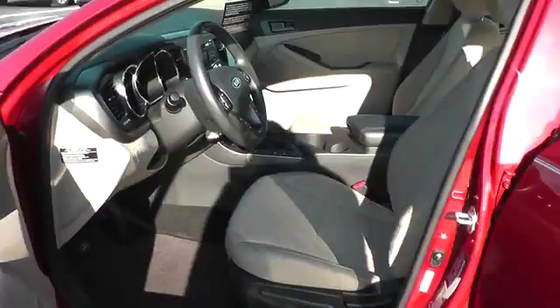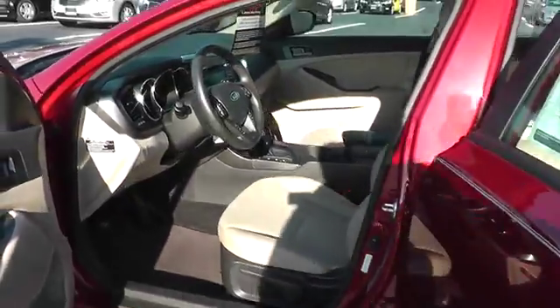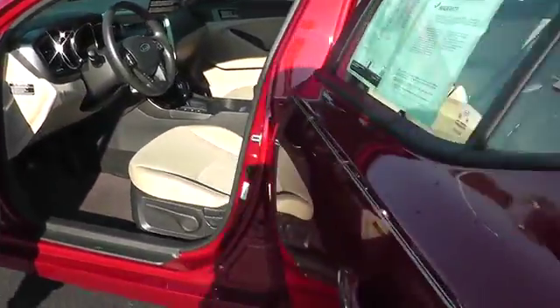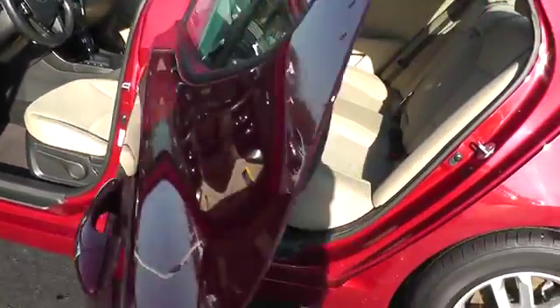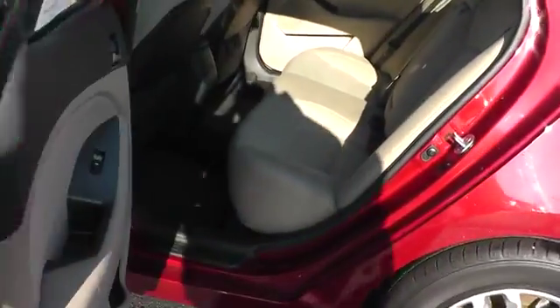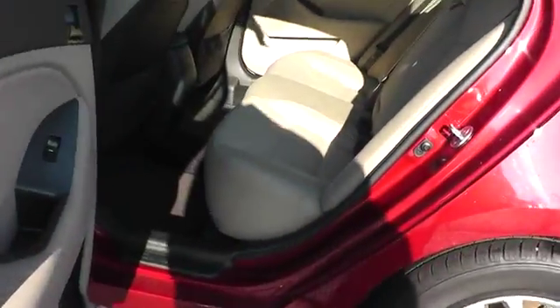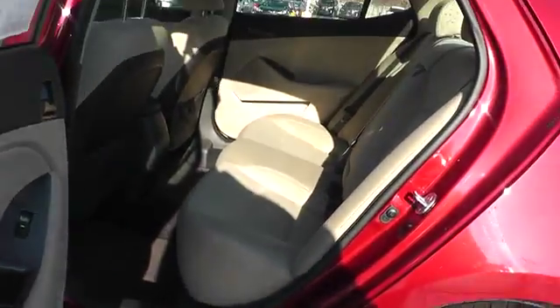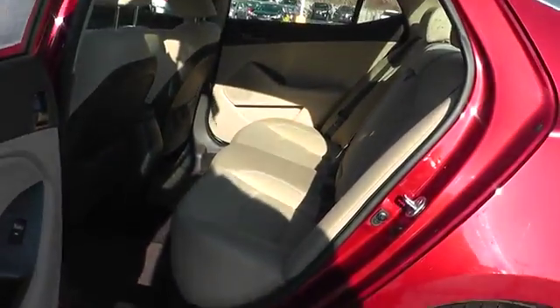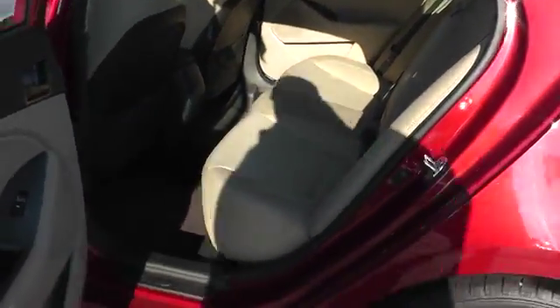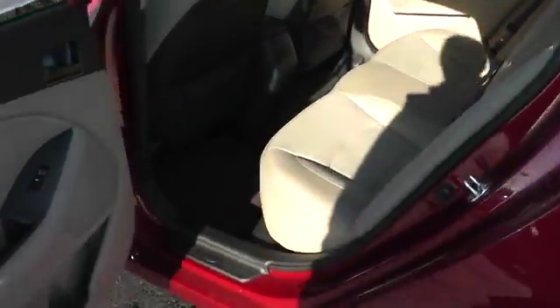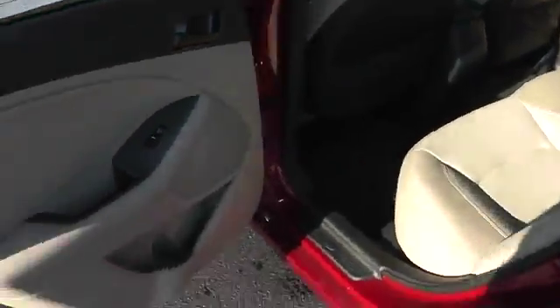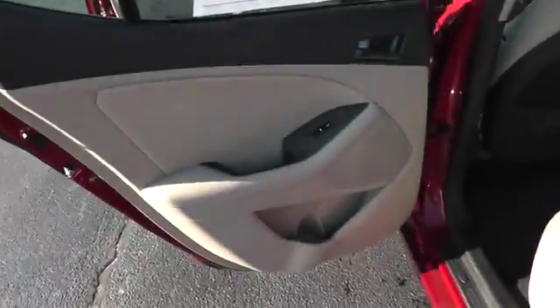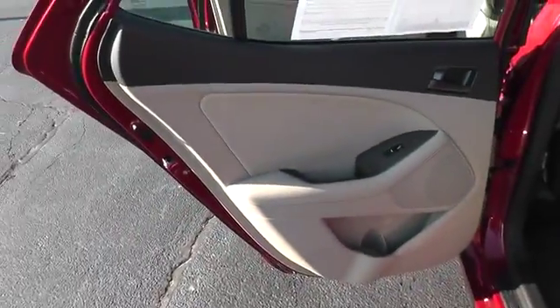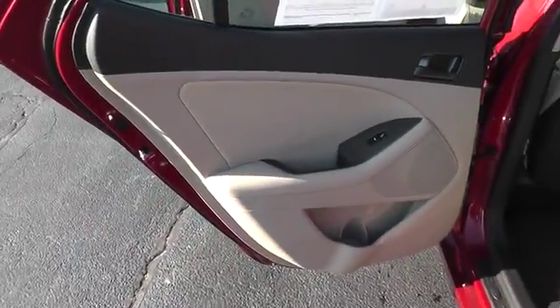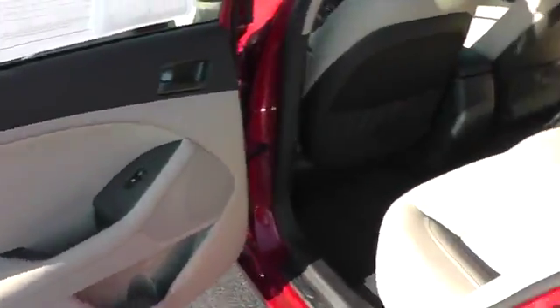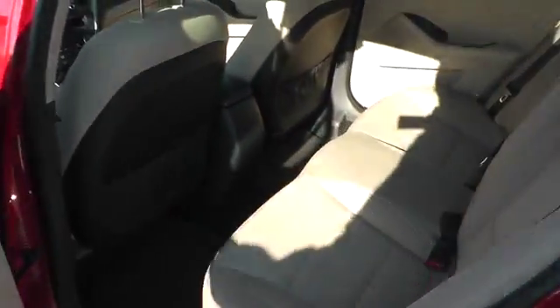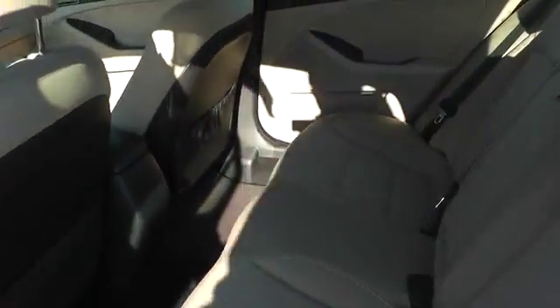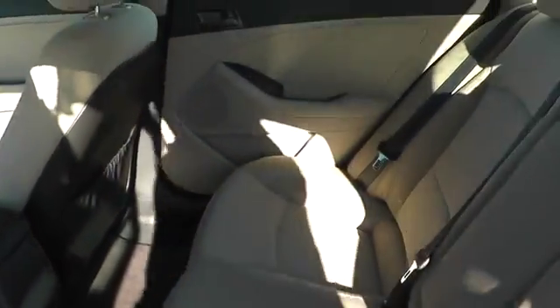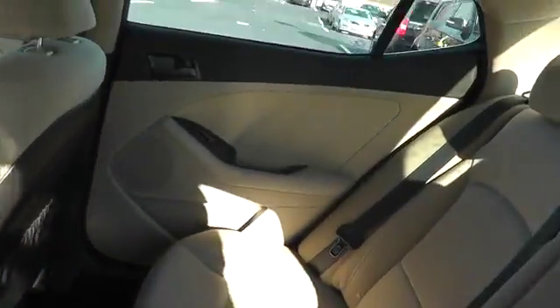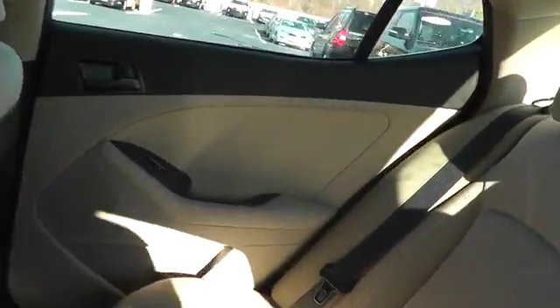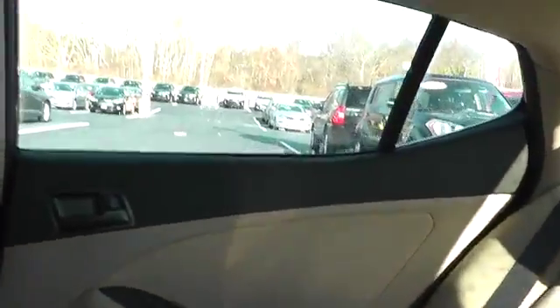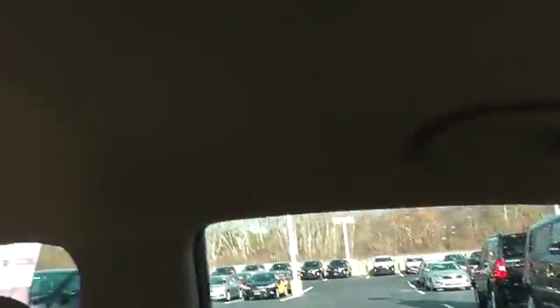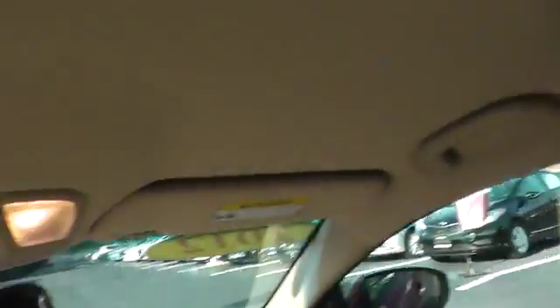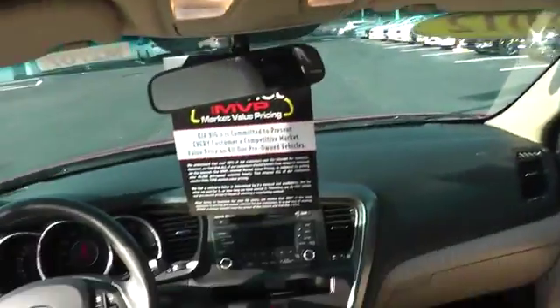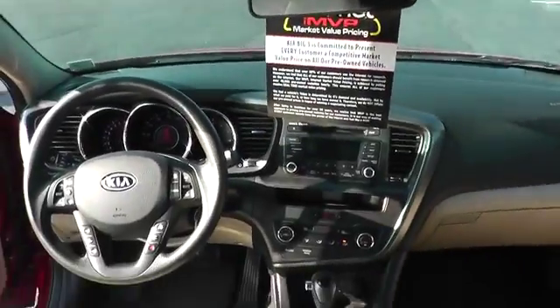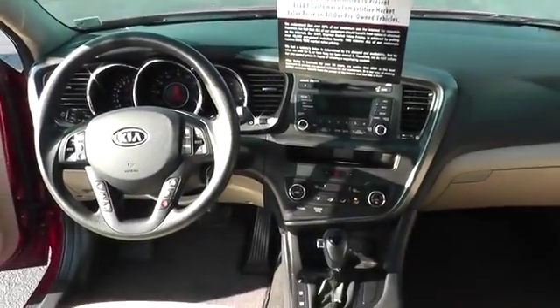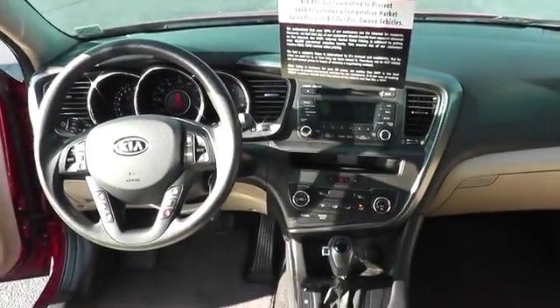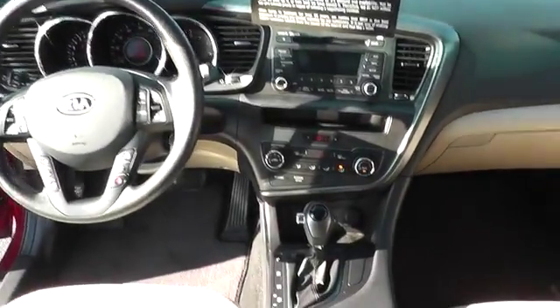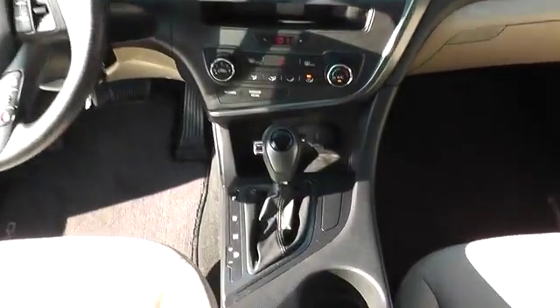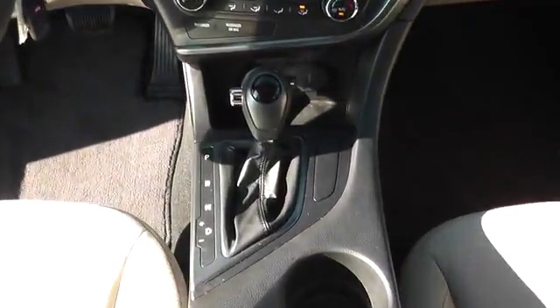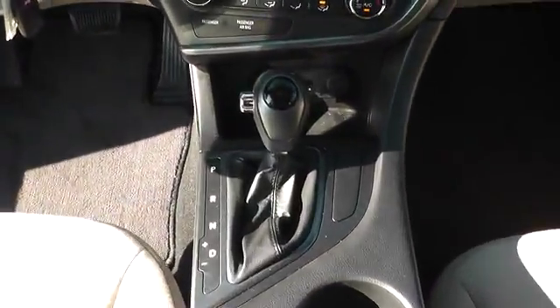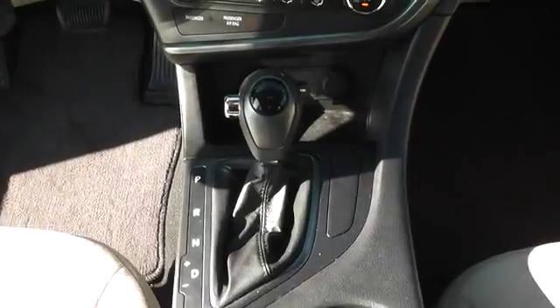MP3 player, power door locks, security system, power windows, passenger airbag, CD player, bucket seats, auxiliary audio input. Wouldn't you look great in this vehicle? Stop in today and see for yourself.